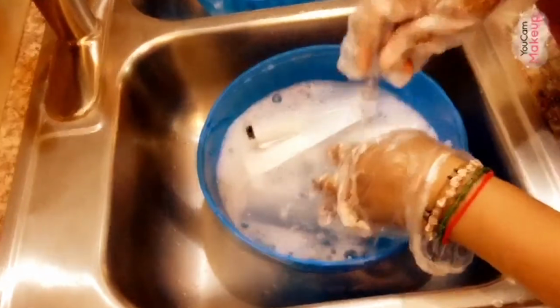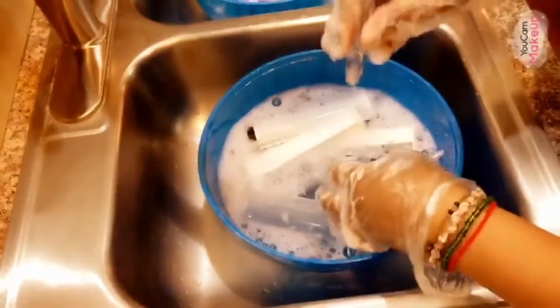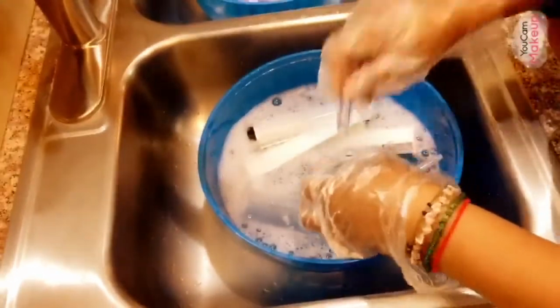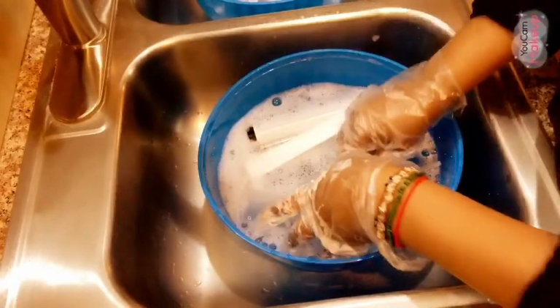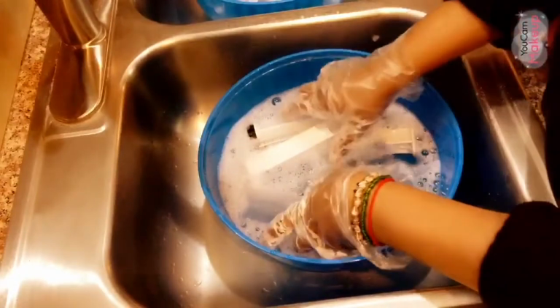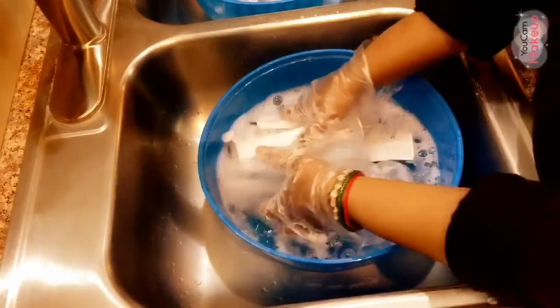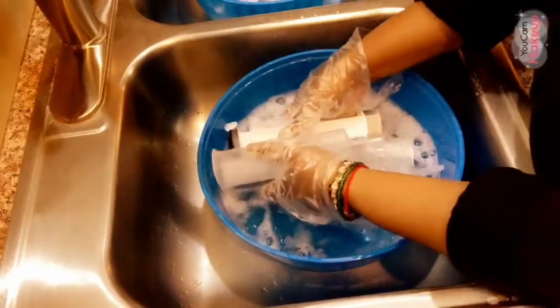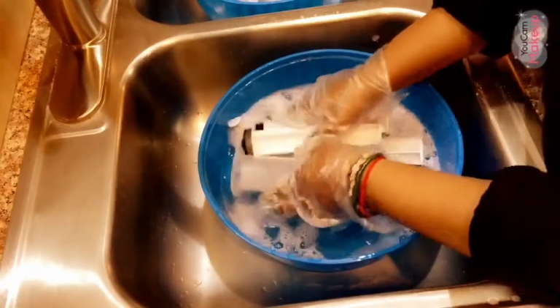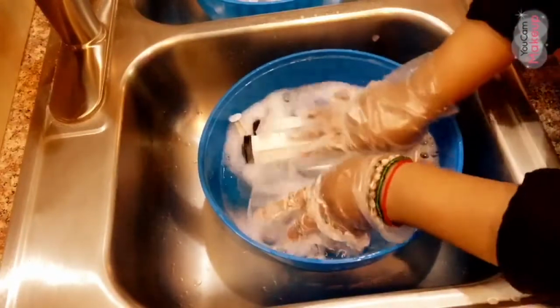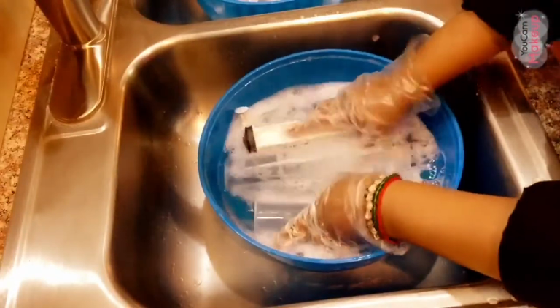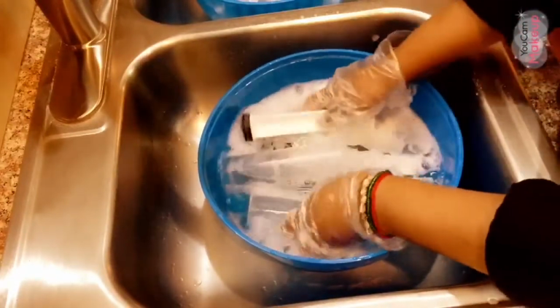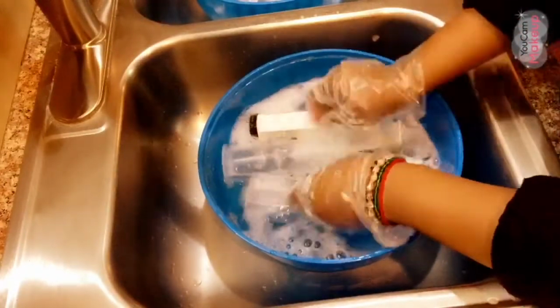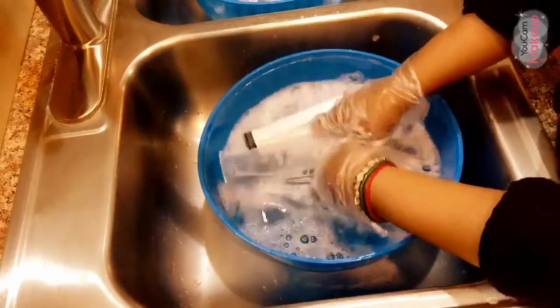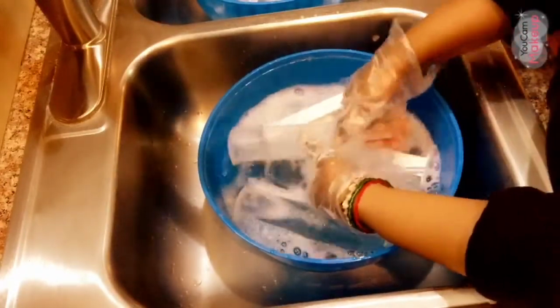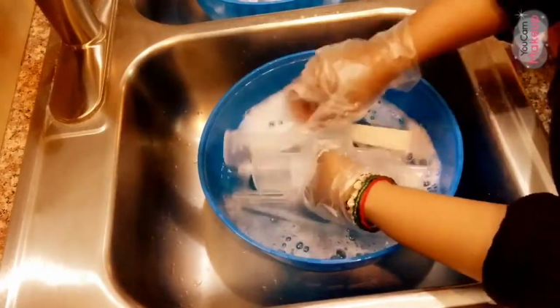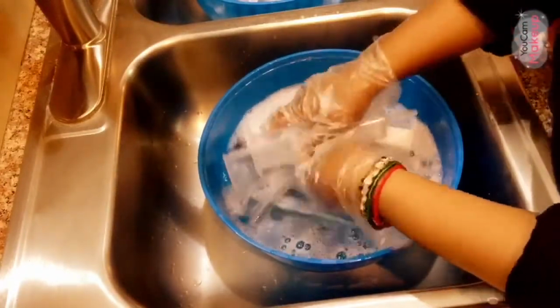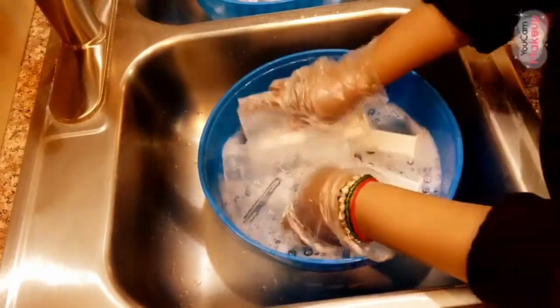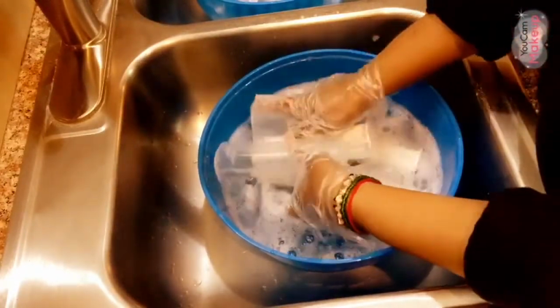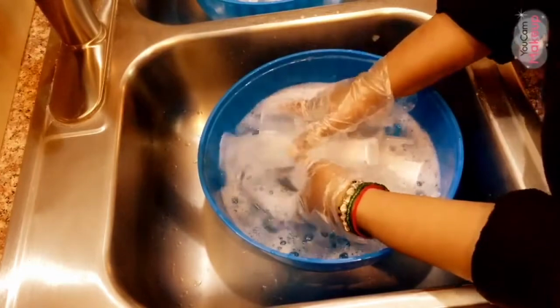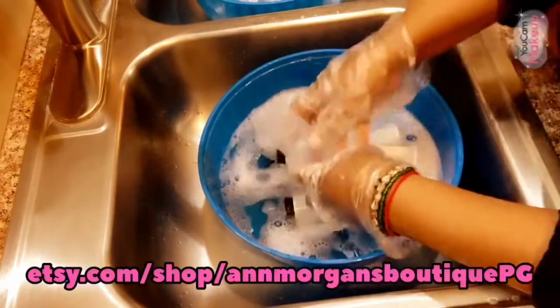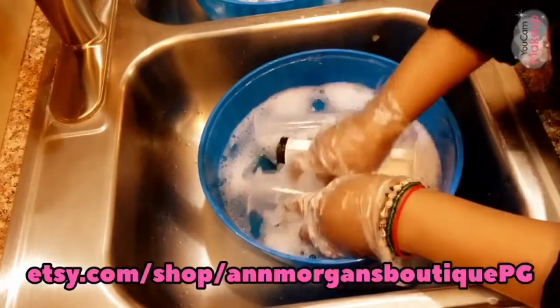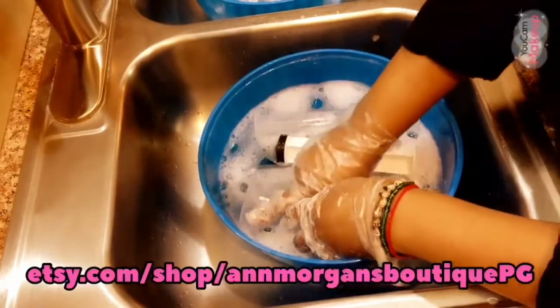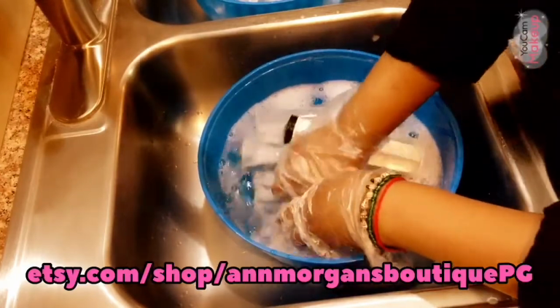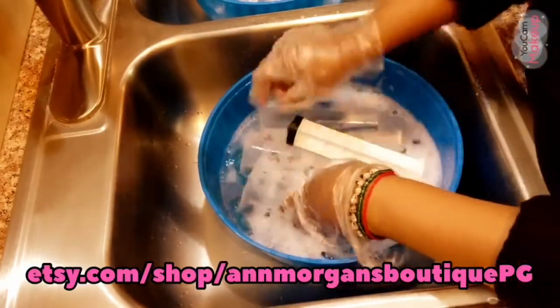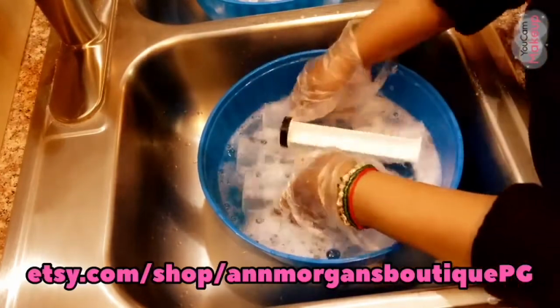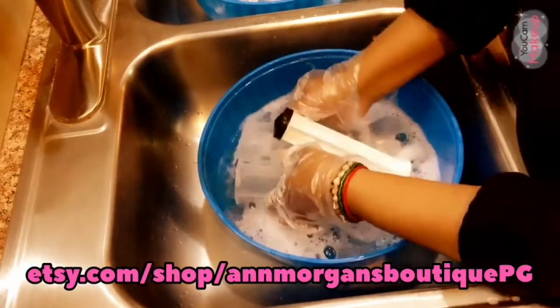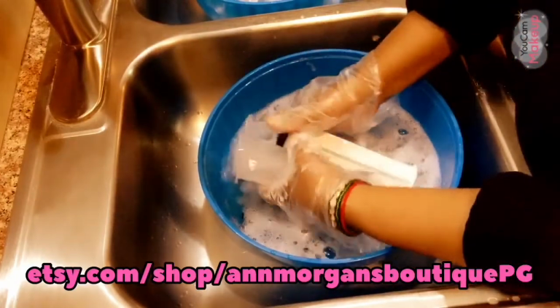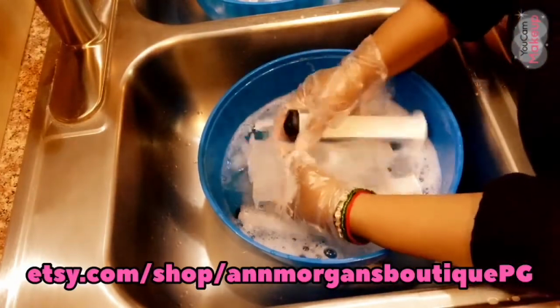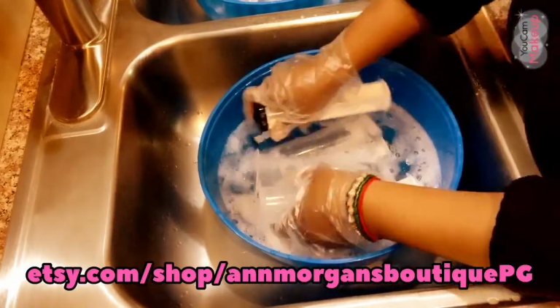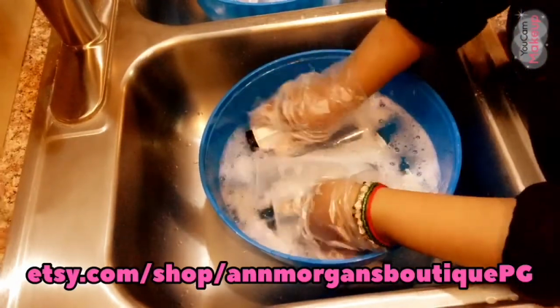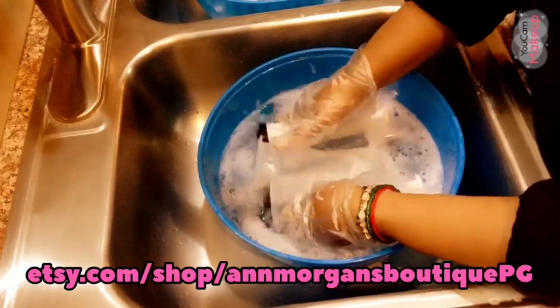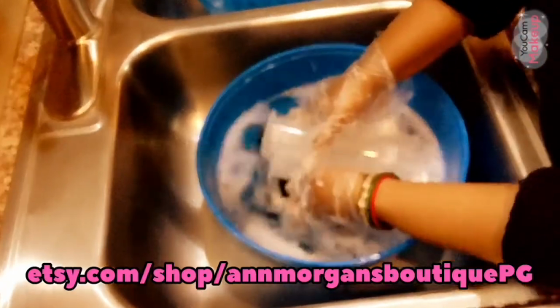...our squeeze tubes. So yes guys, they're coming! Our Etsy page — we're going to be launching it very soon, so you guys can go and make your purchases there.